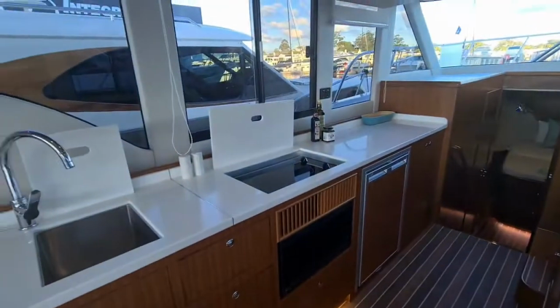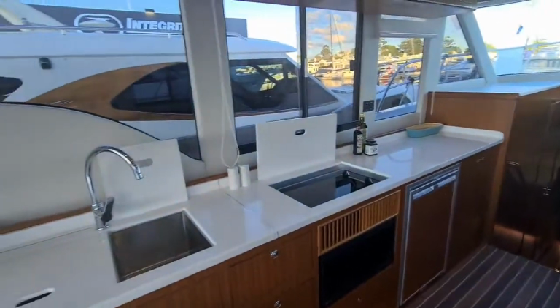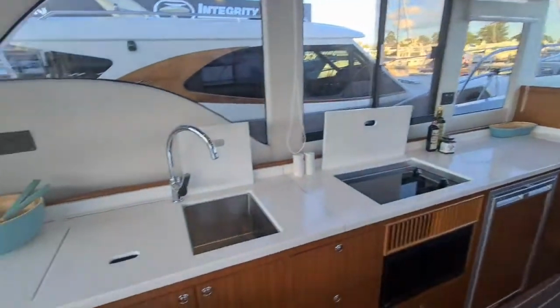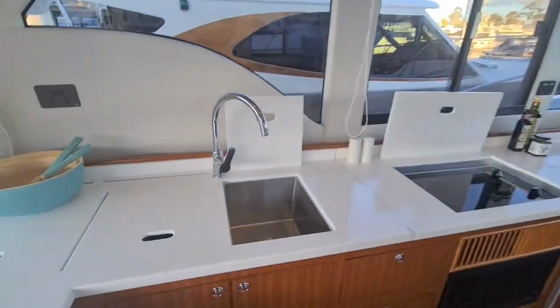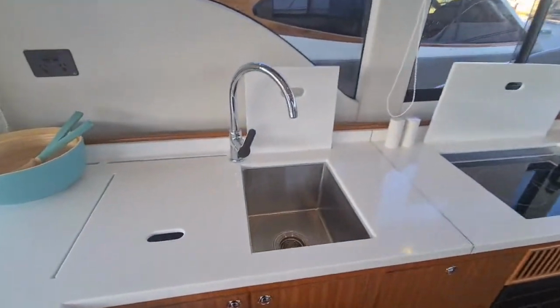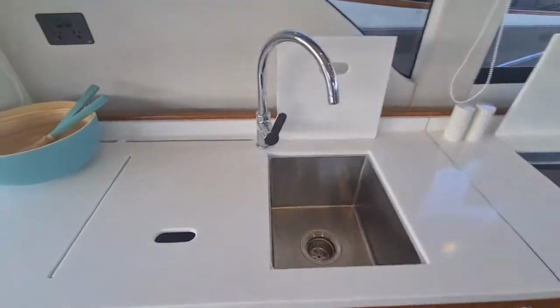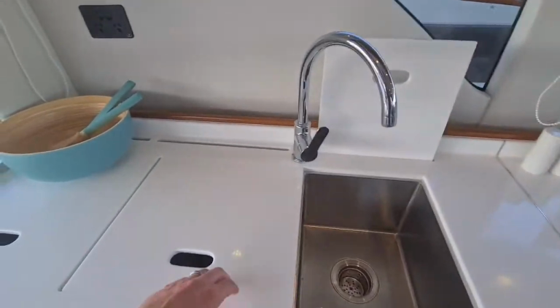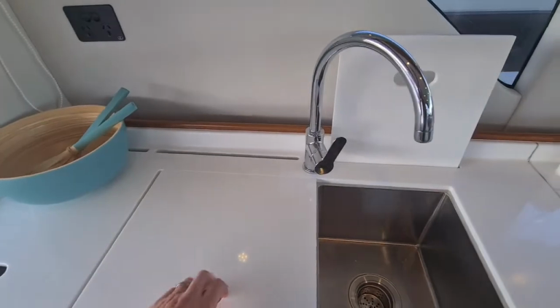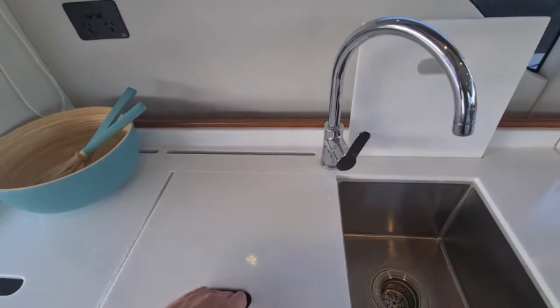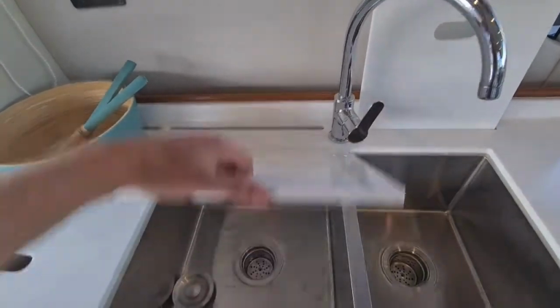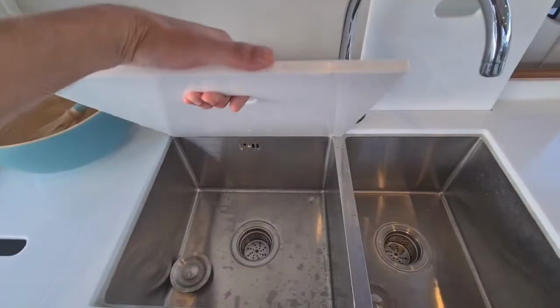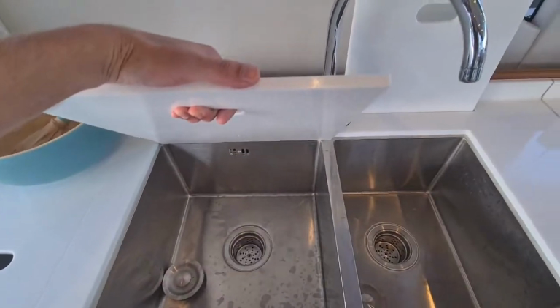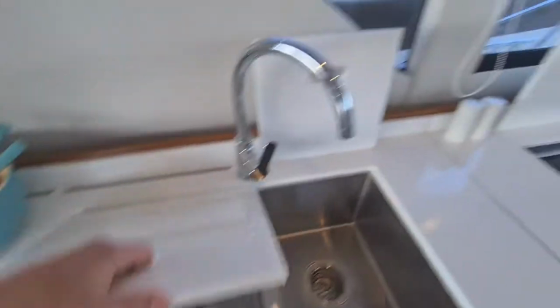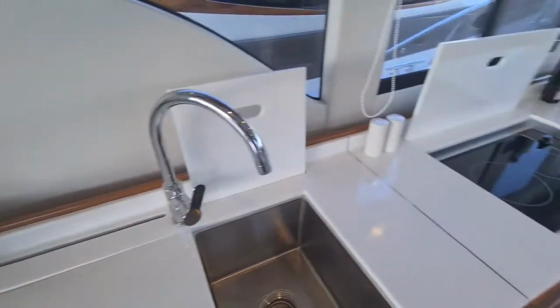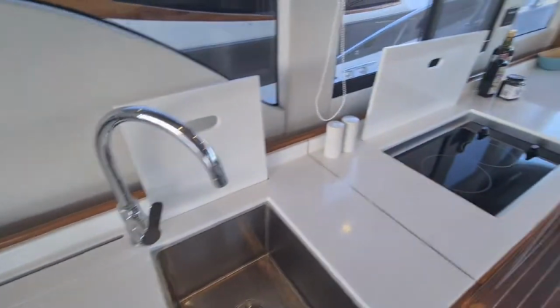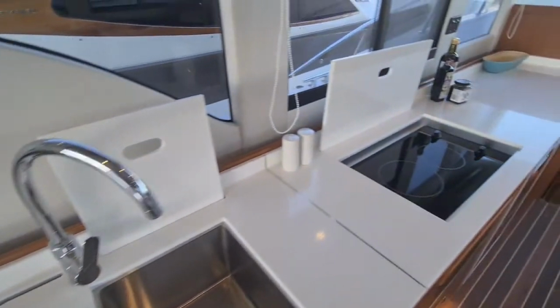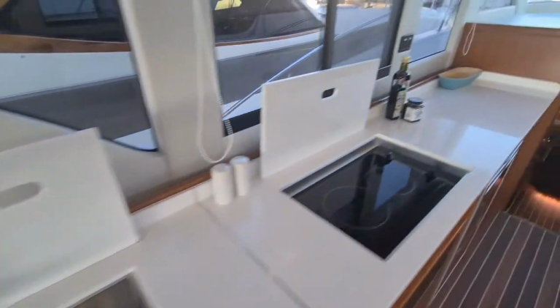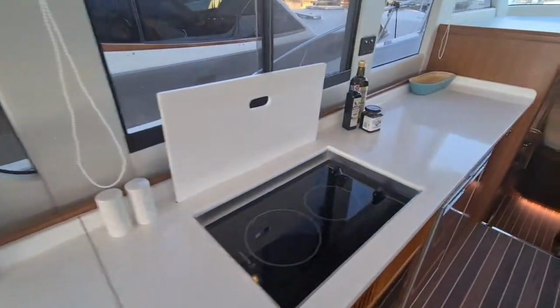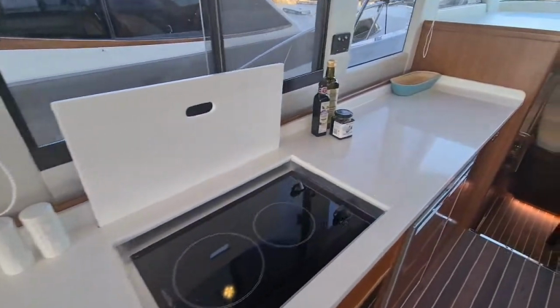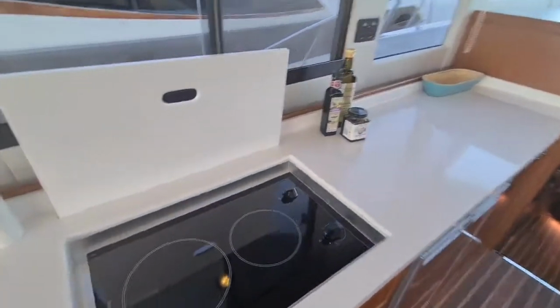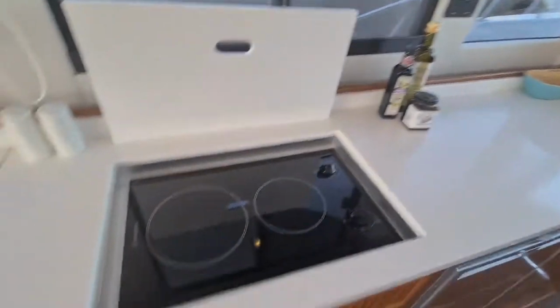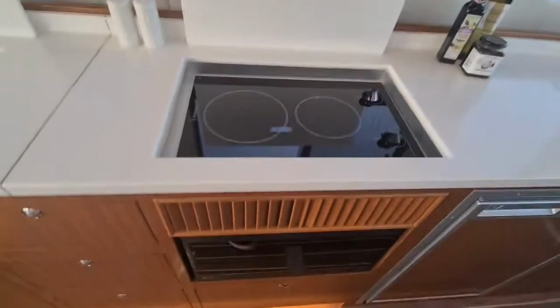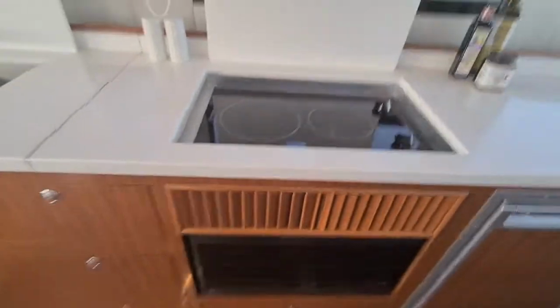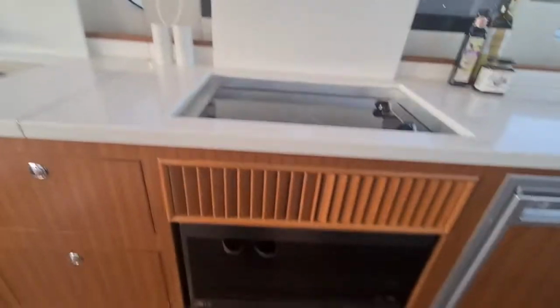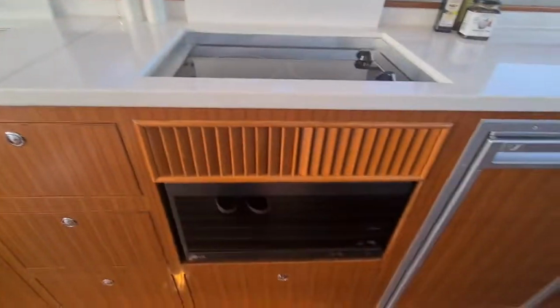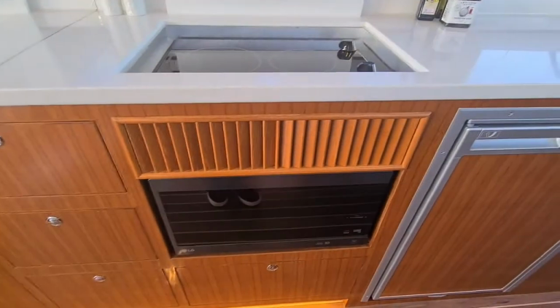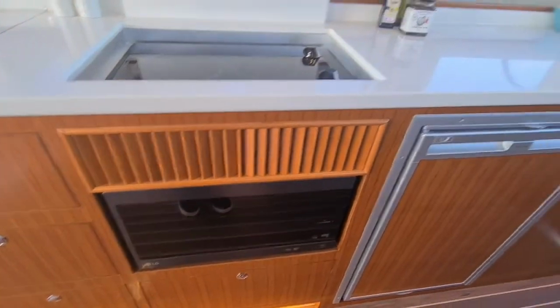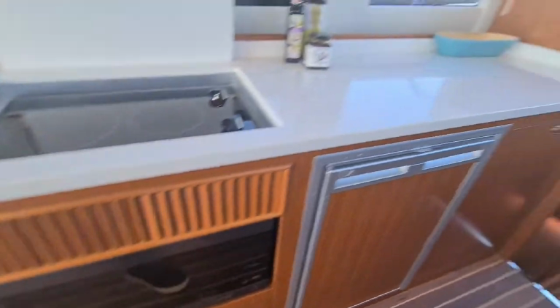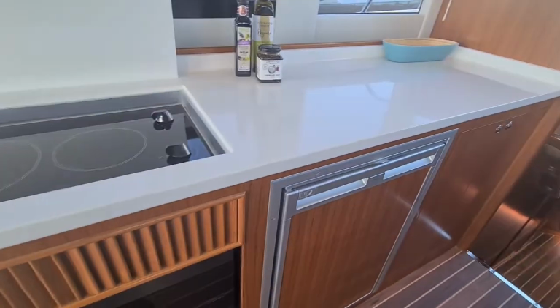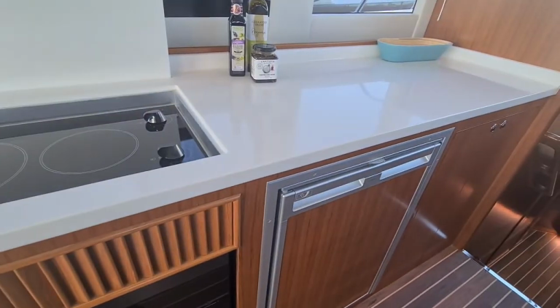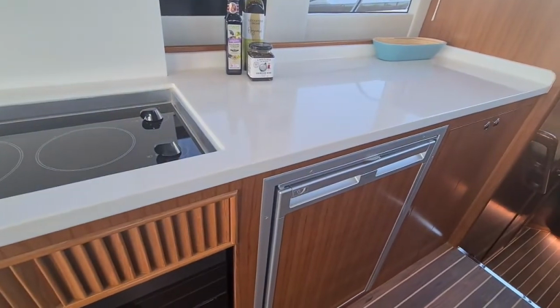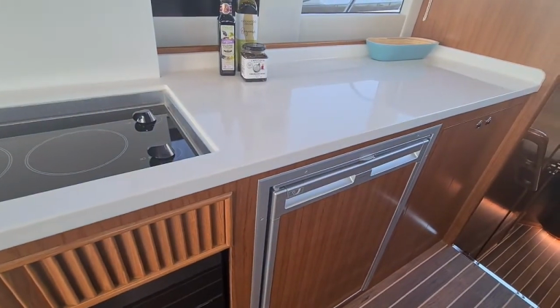On the port side you have twin sinks, a two-burner cooktop, microwave and a fridge freezer.